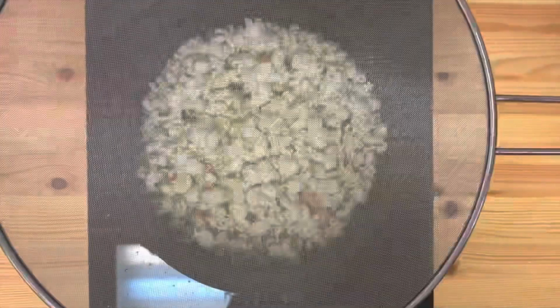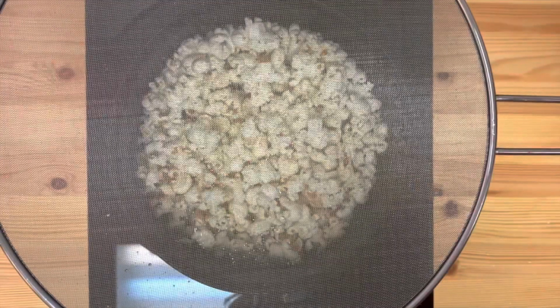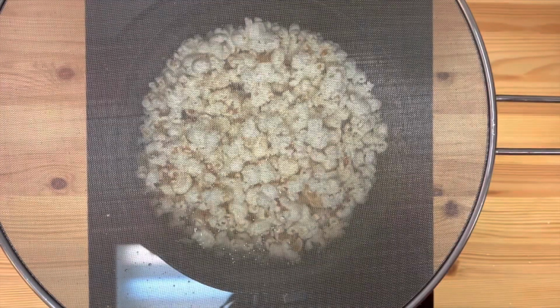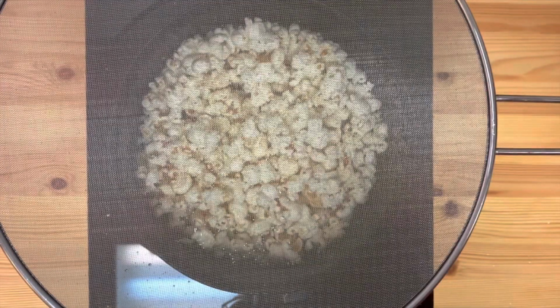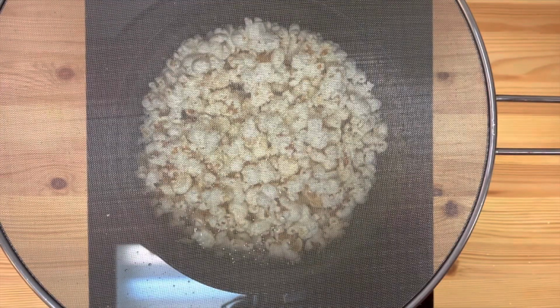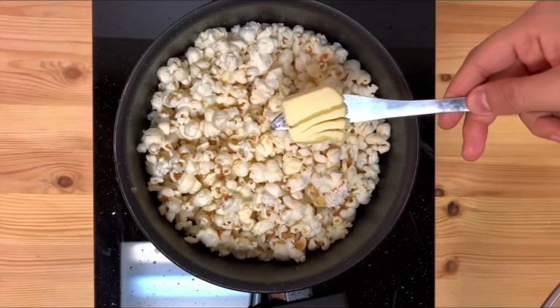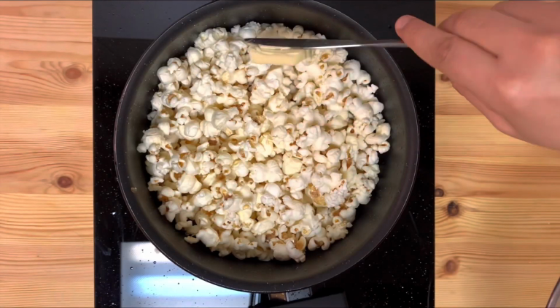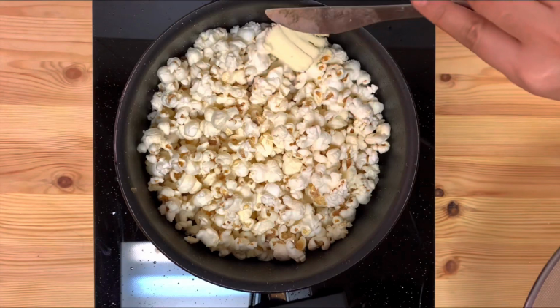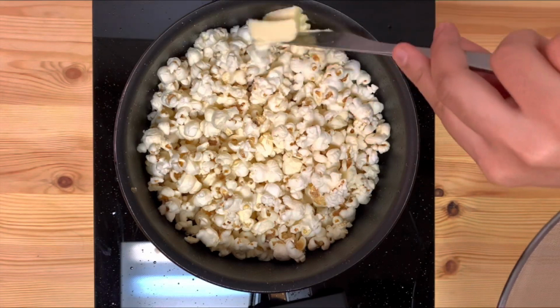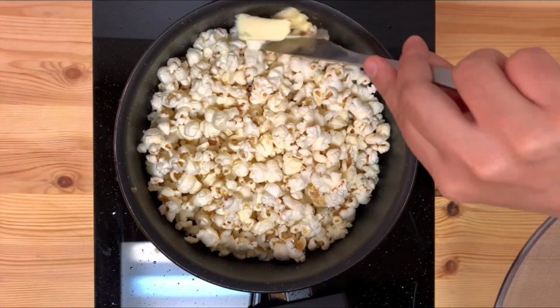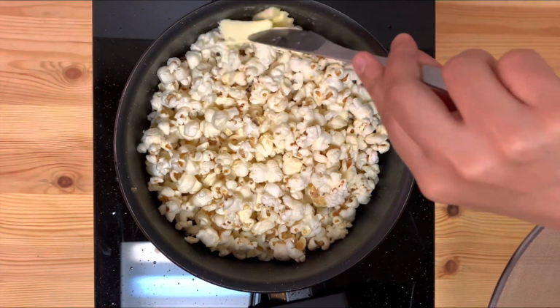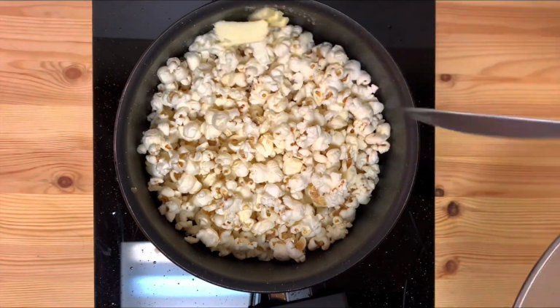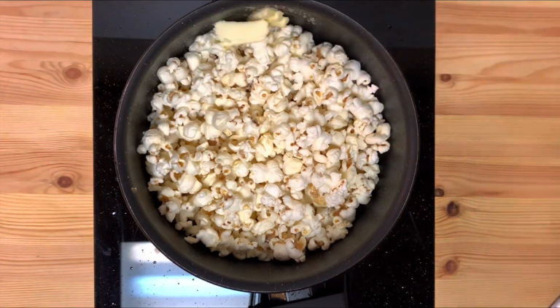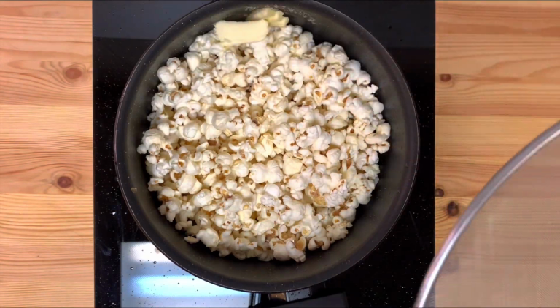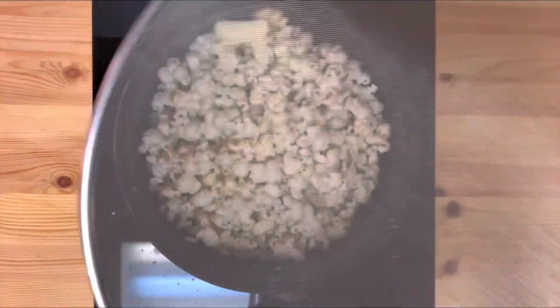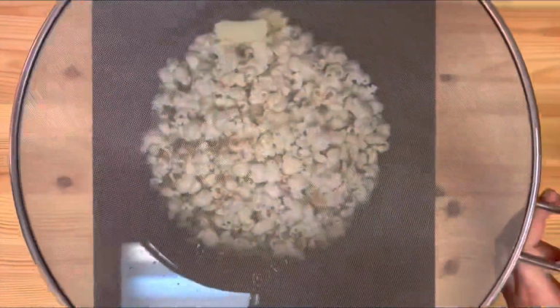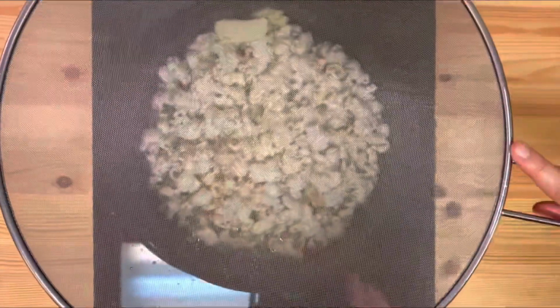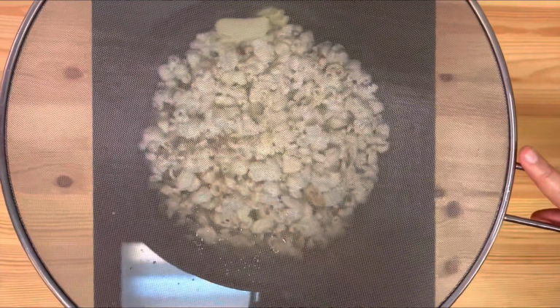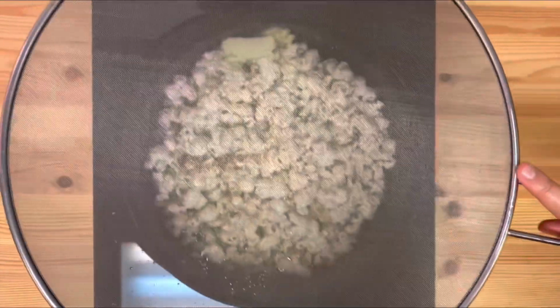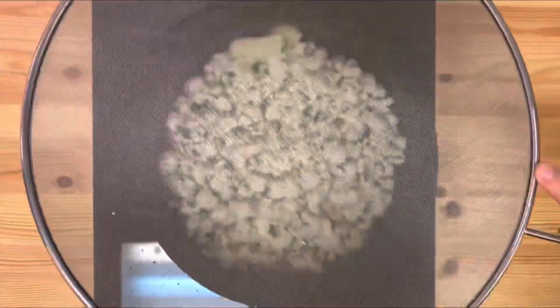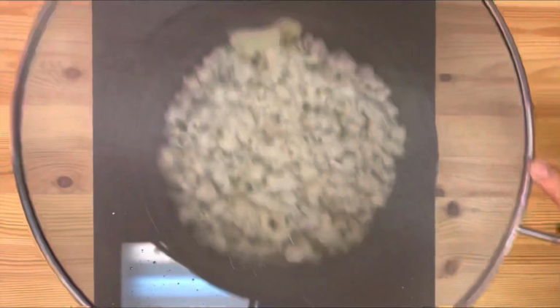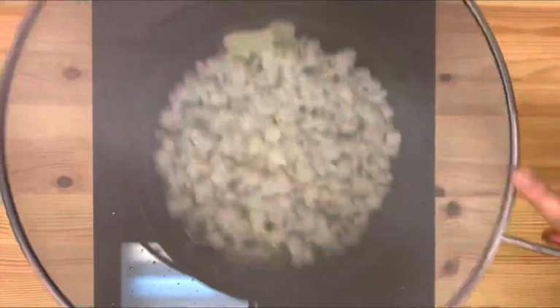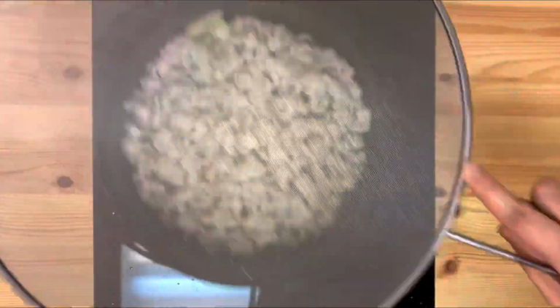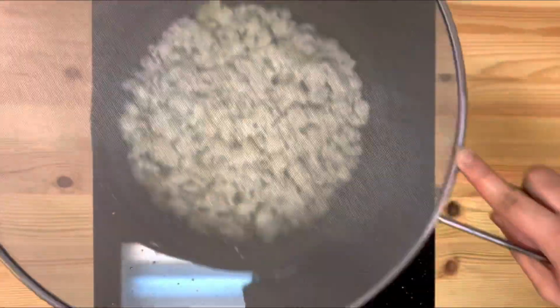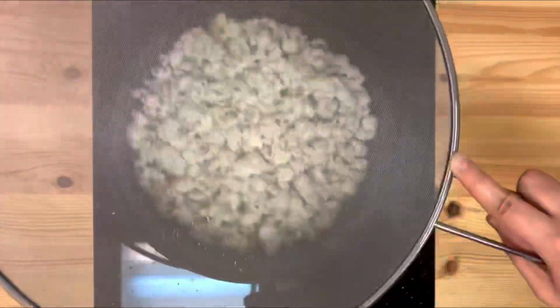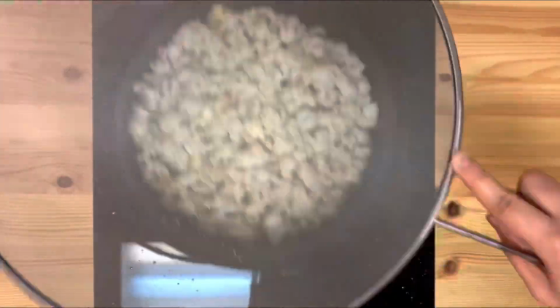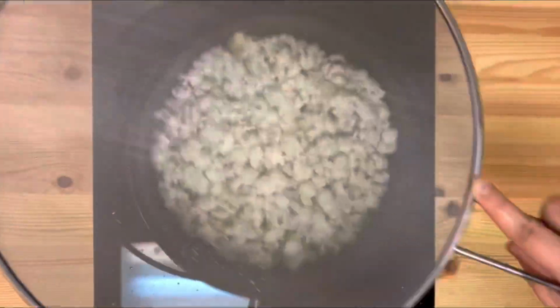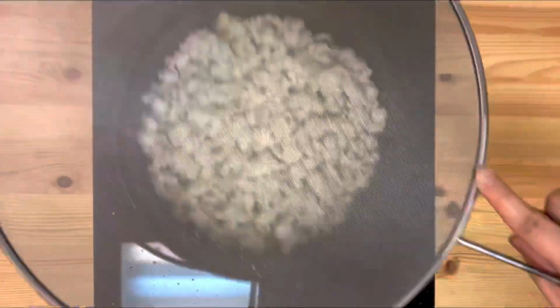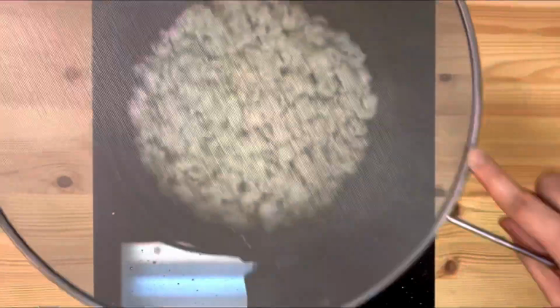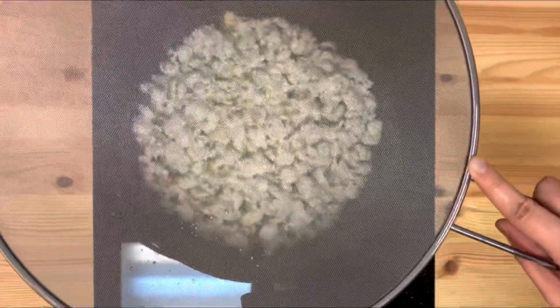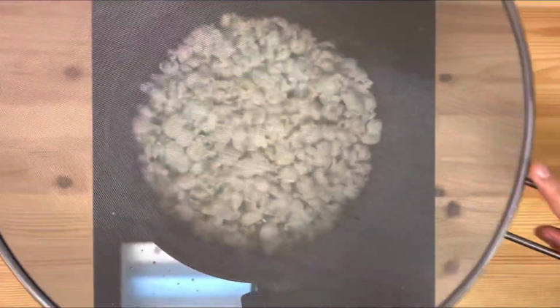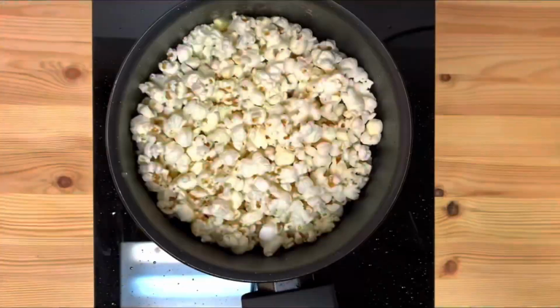Now we have to add some salt. At this time, we will add a tablespoon of butter. I will add a tablespoon of butter to the taste. Let's mix the butter well.